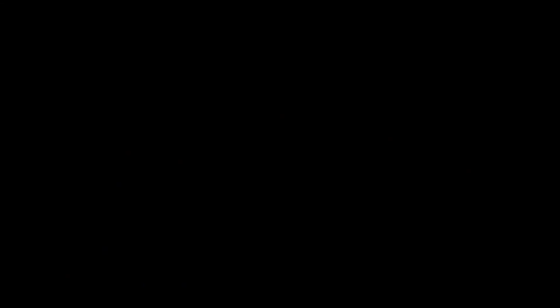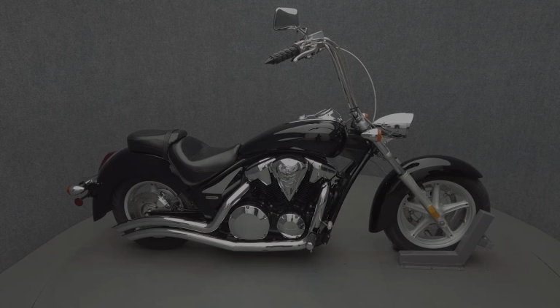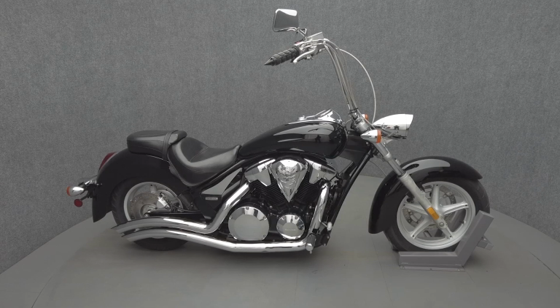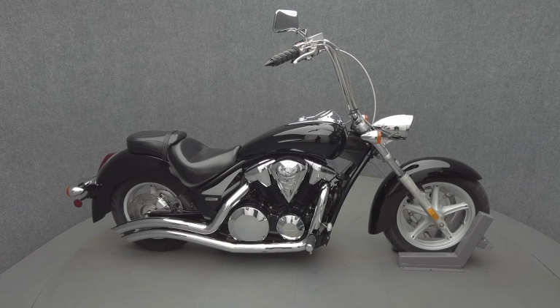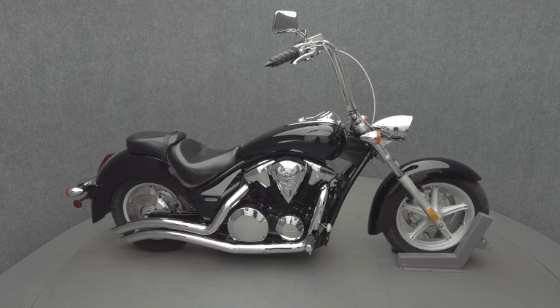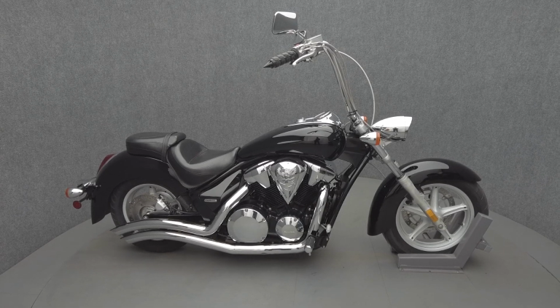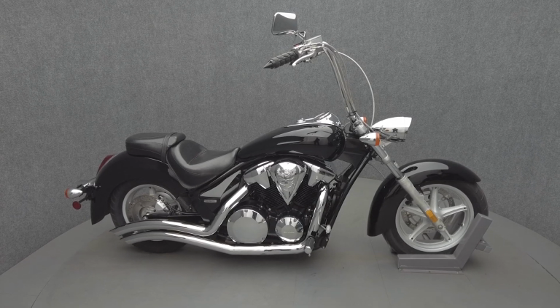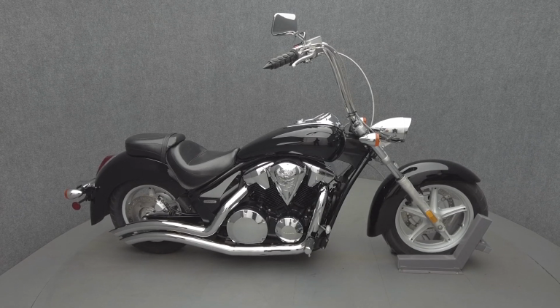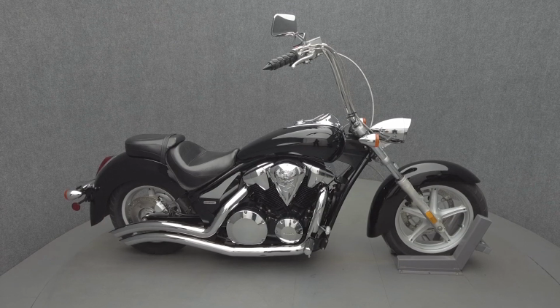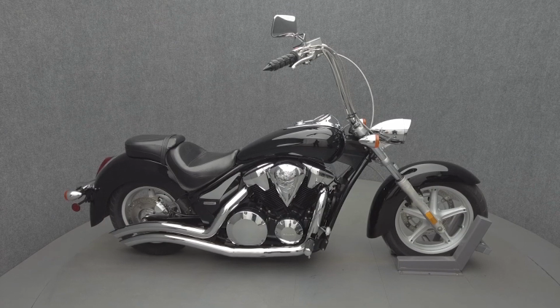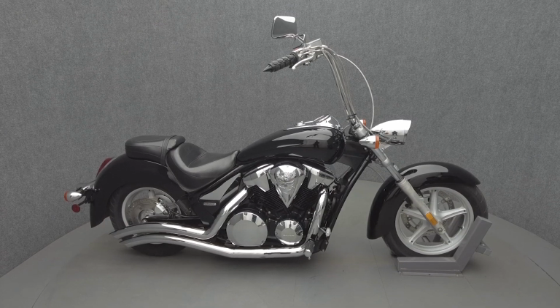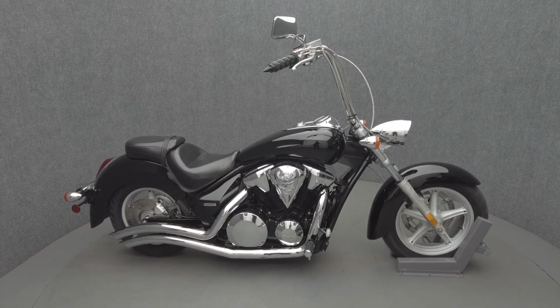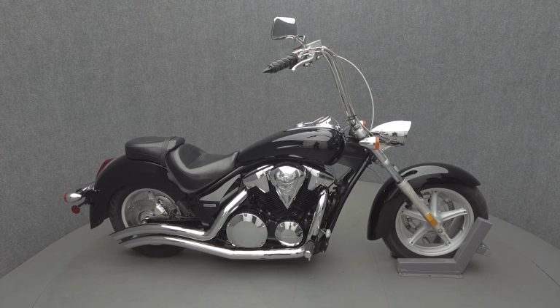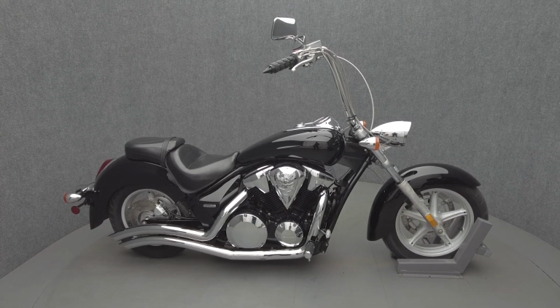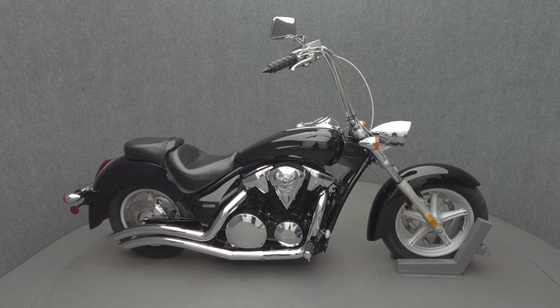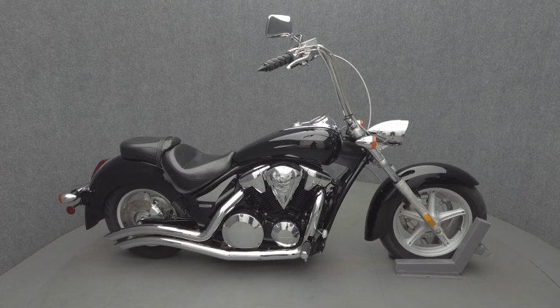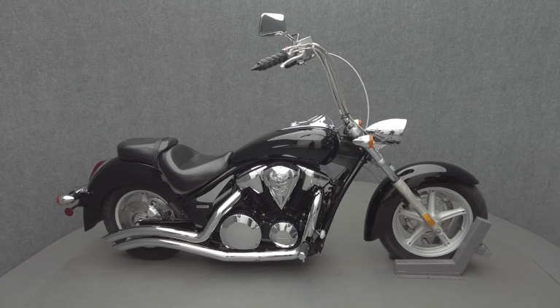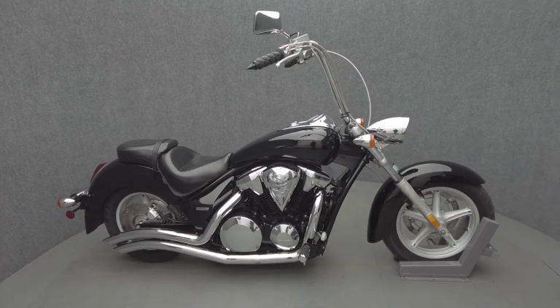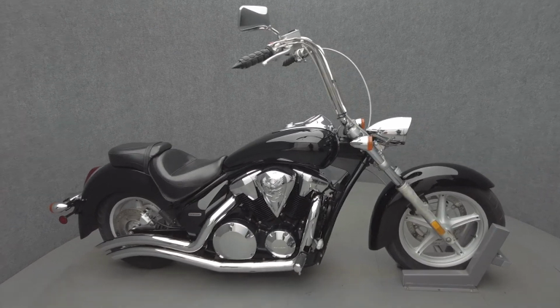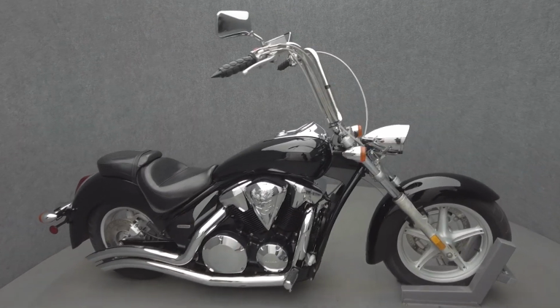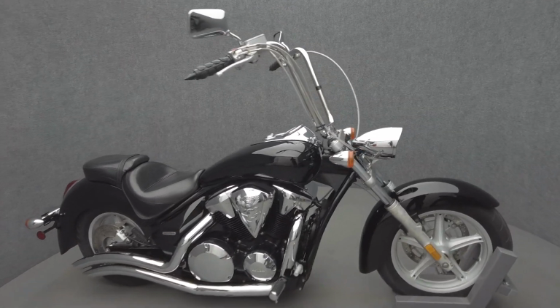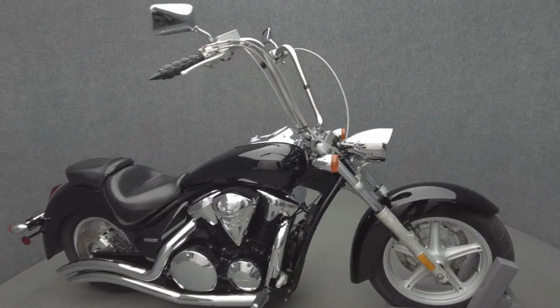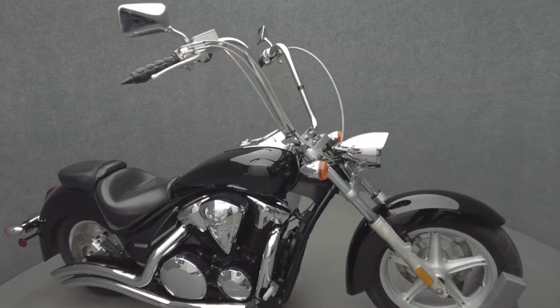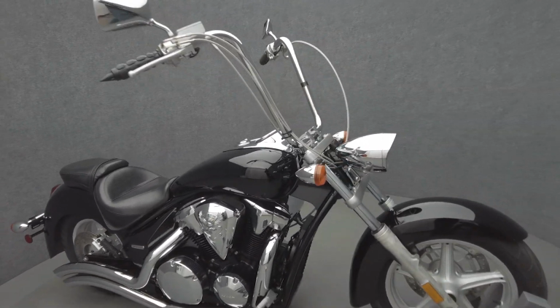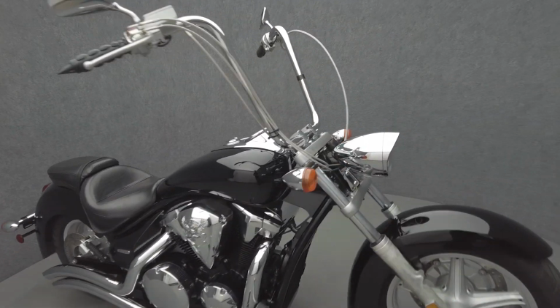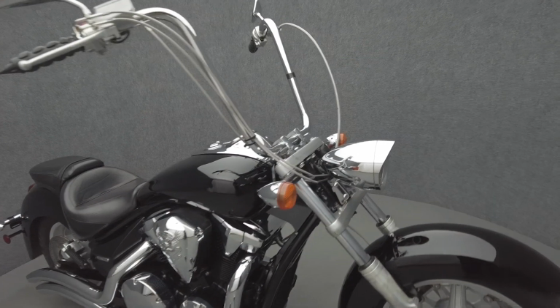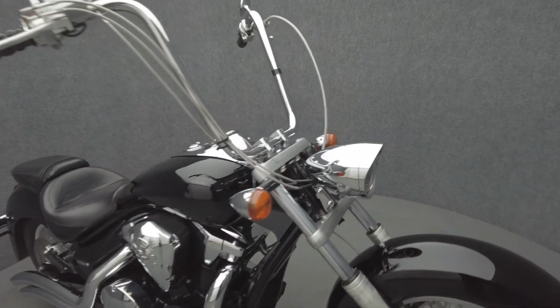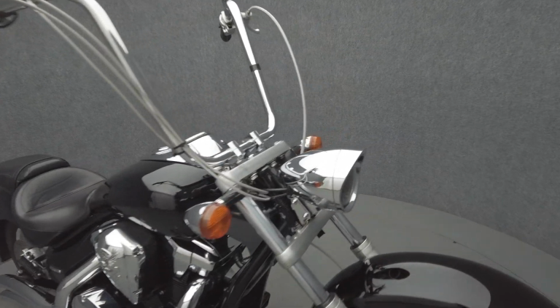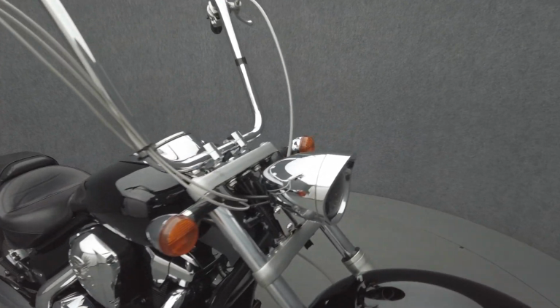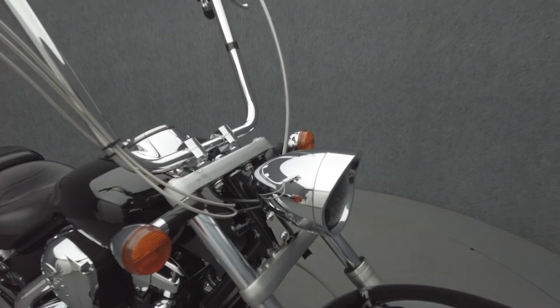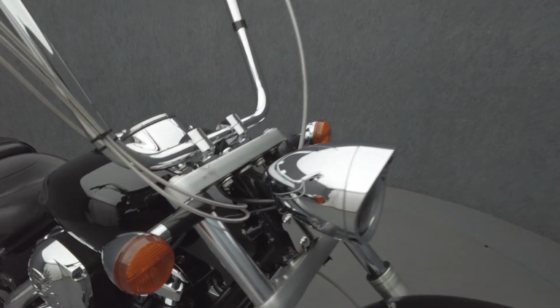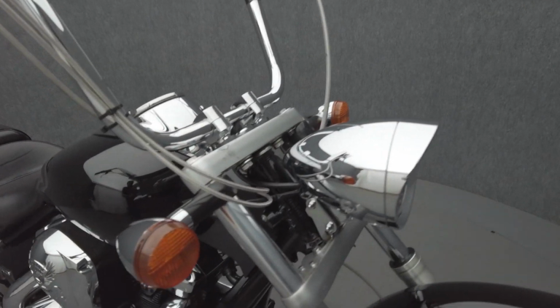Hey everyone, this is Keegan from National Power Sports. This 2010 Honda Stateline with only 22,365 miles runs well.